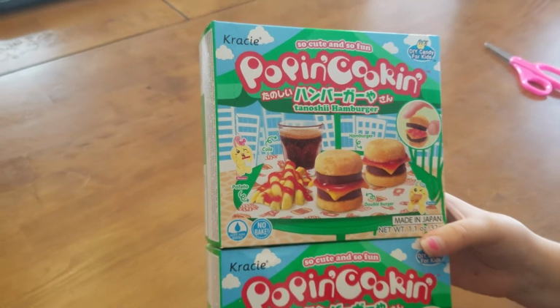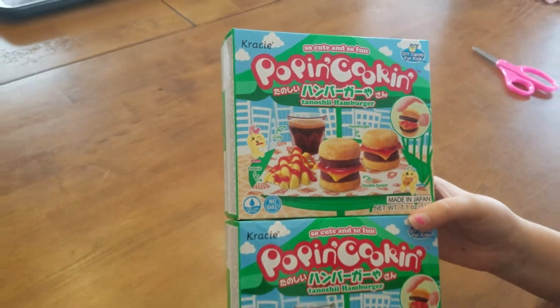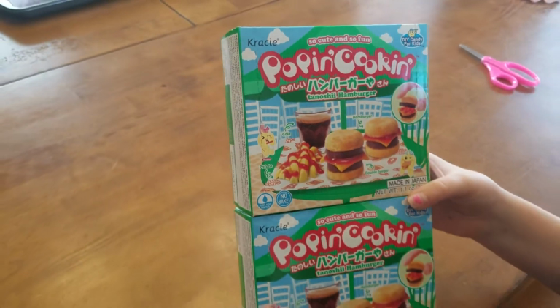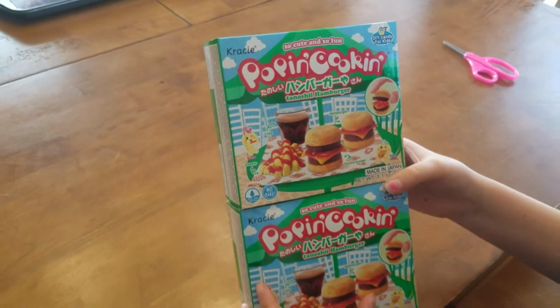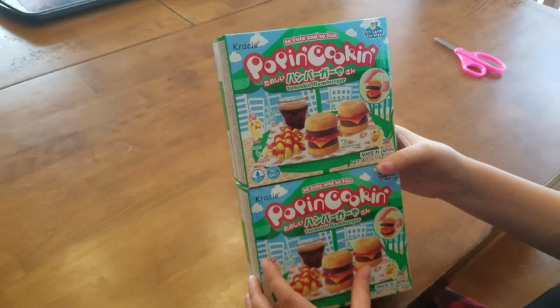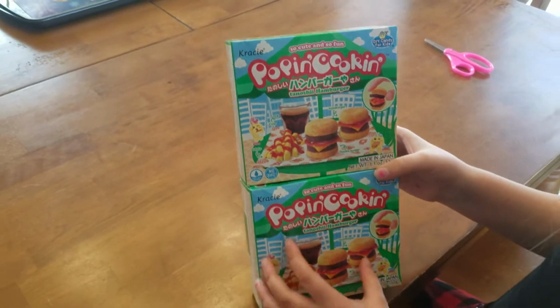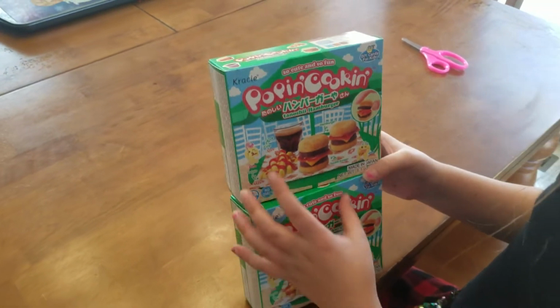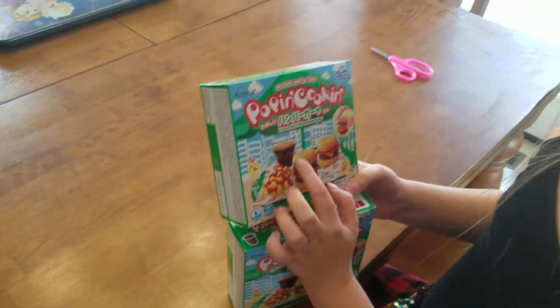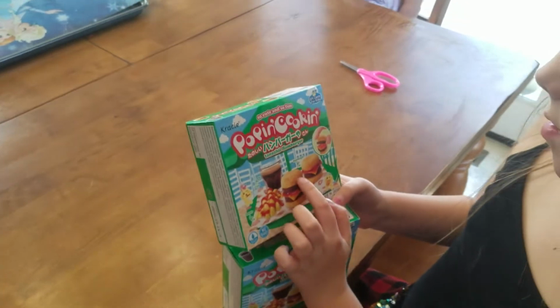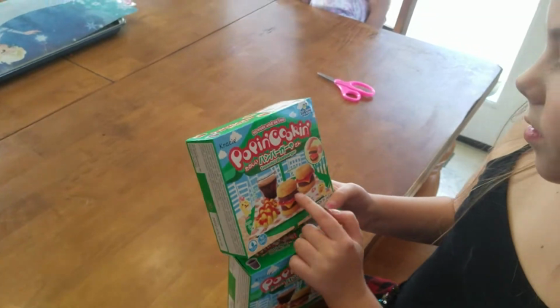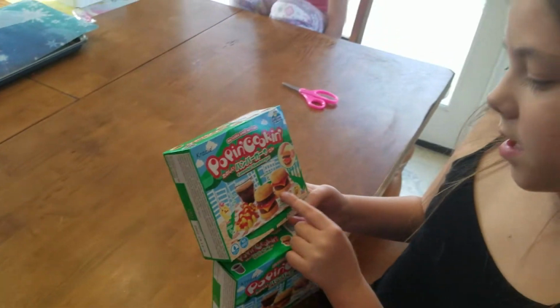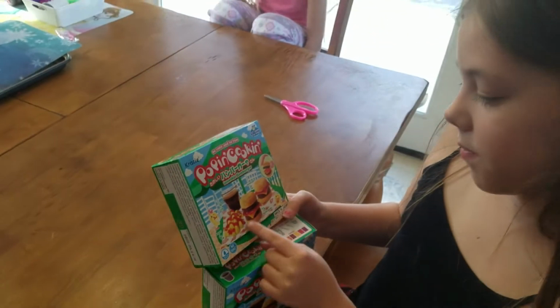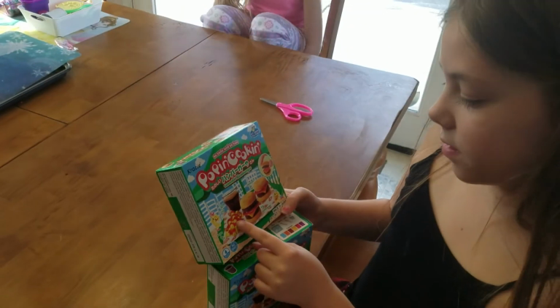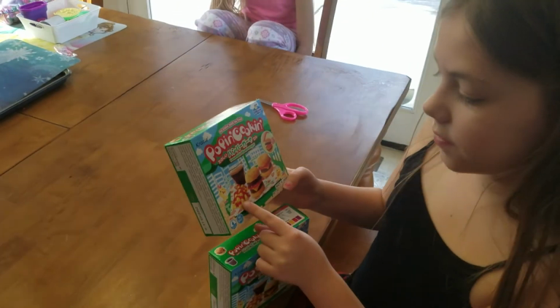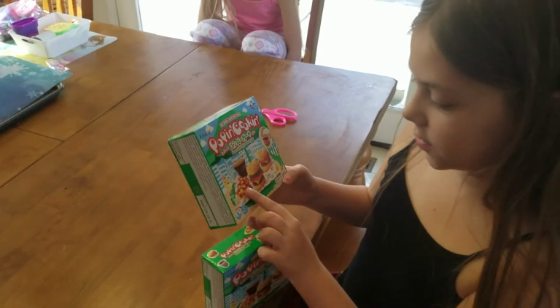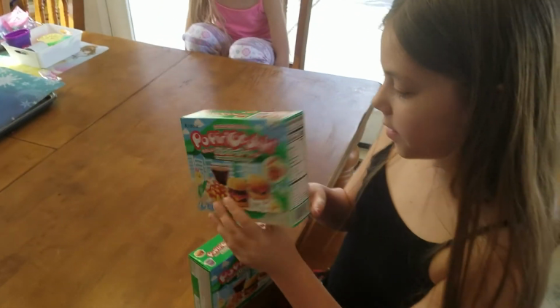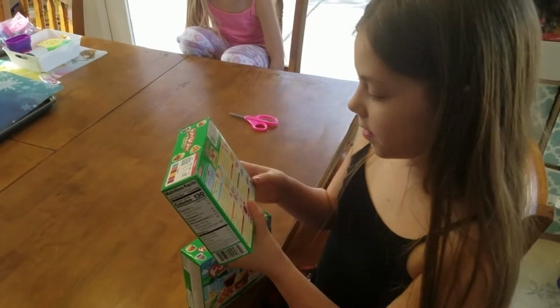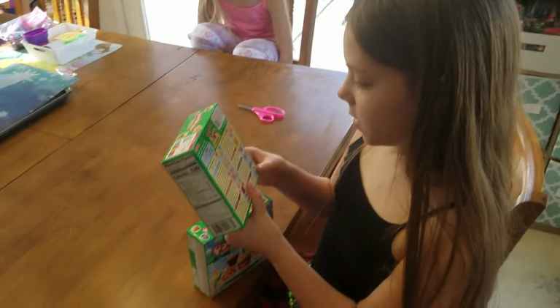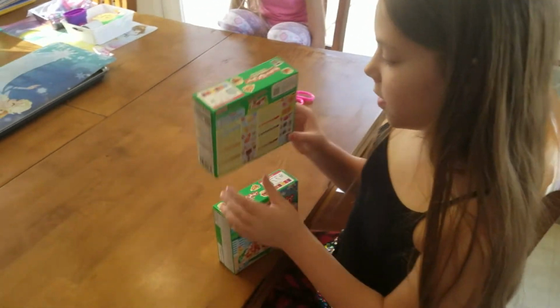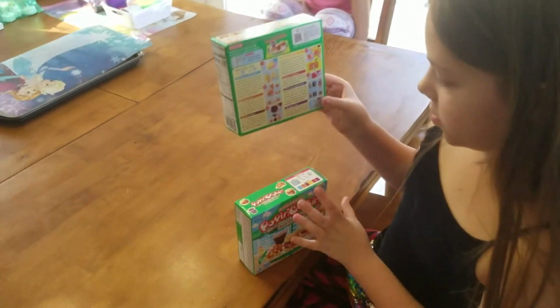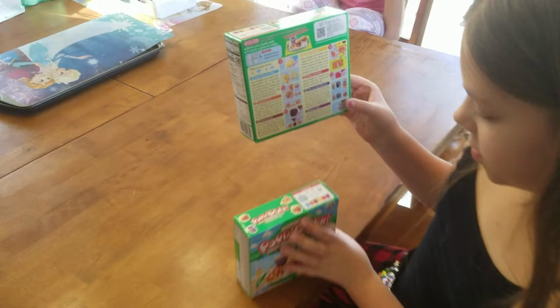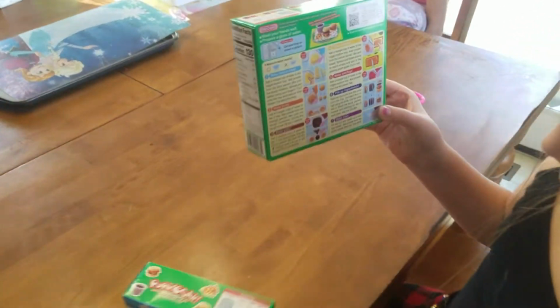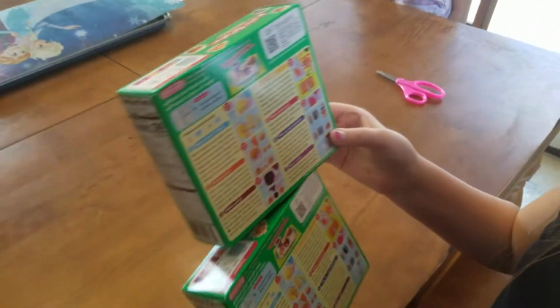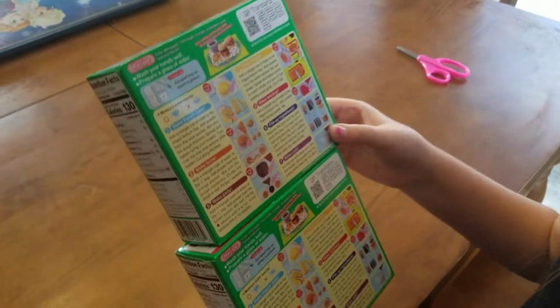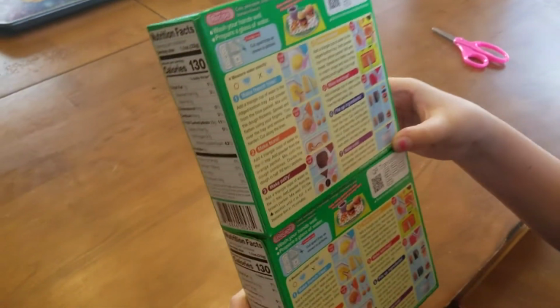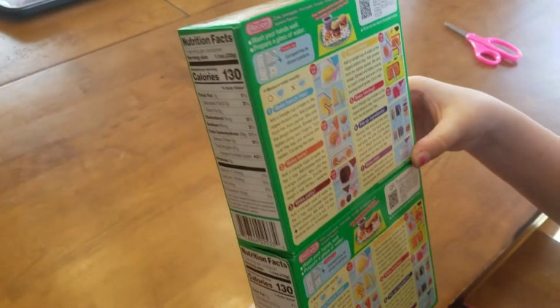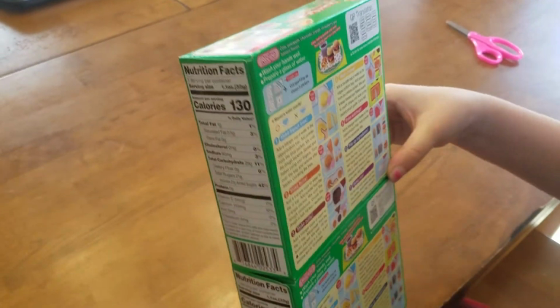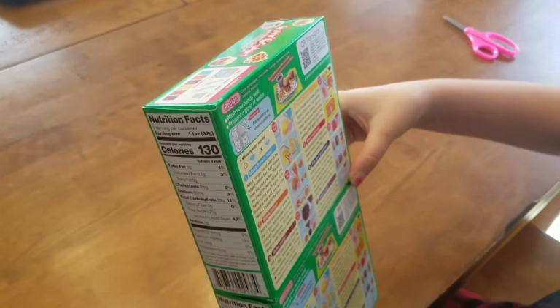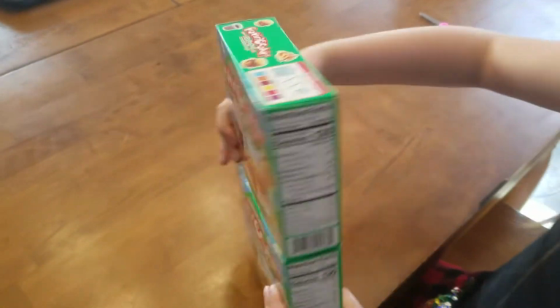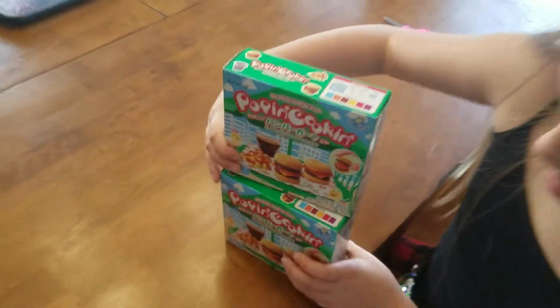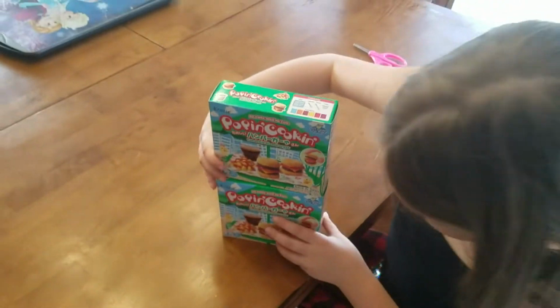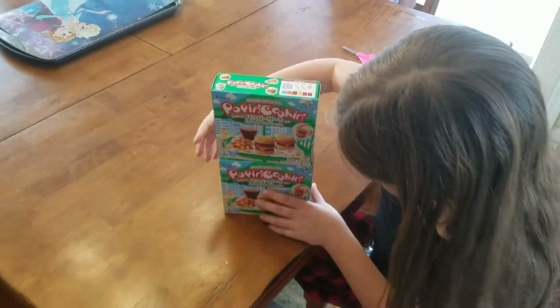It comes with a coca-cola, a hamburger, and french fries. On the back it shows you all the instructions for both of them. So we're going to open them up and see what's inside.